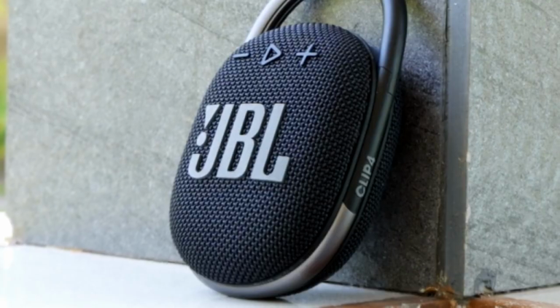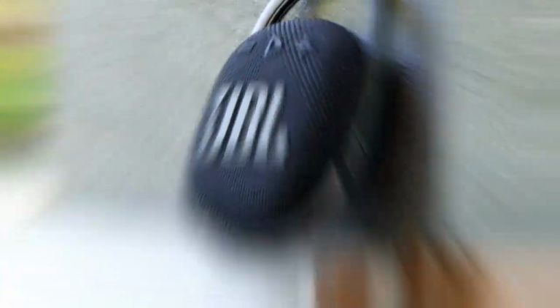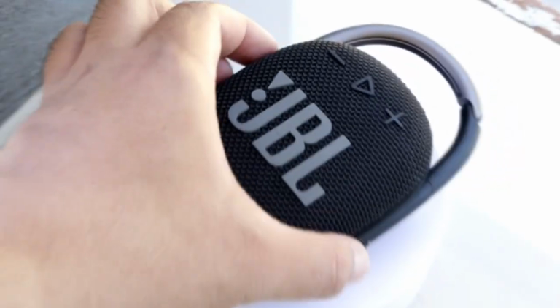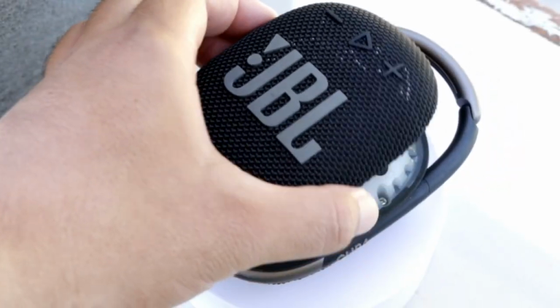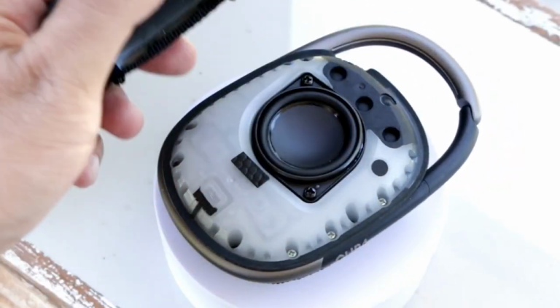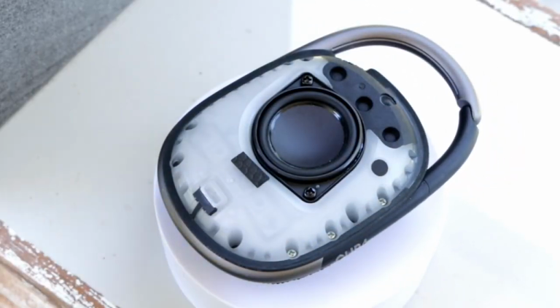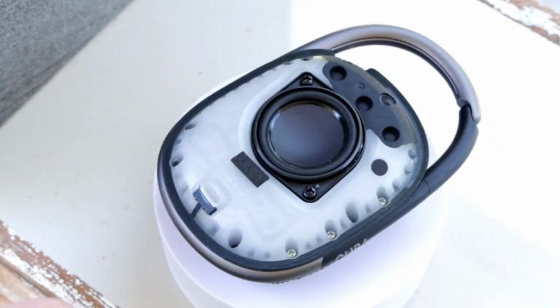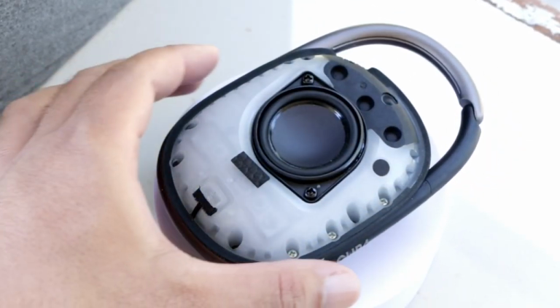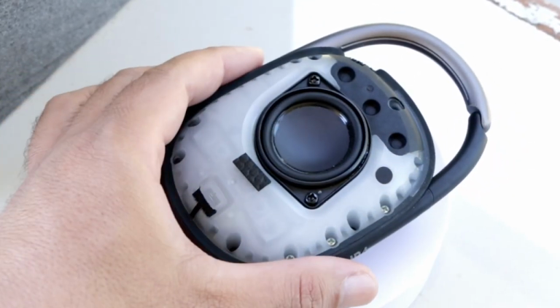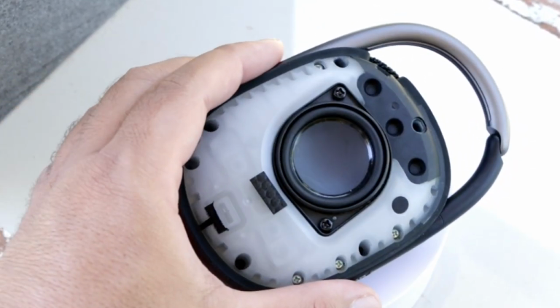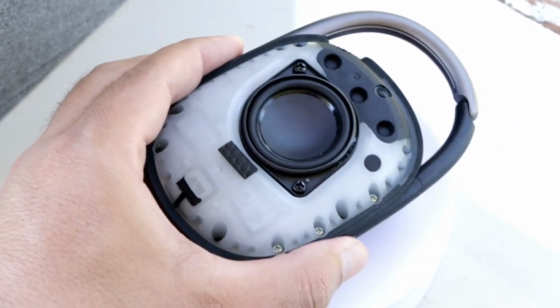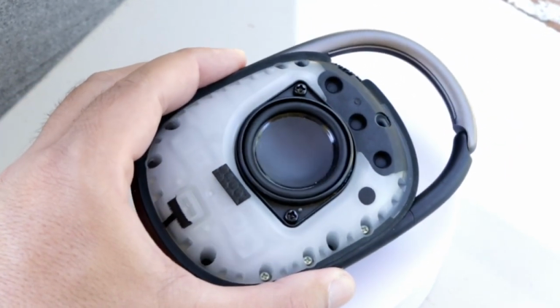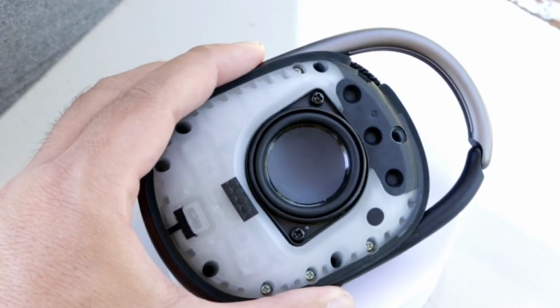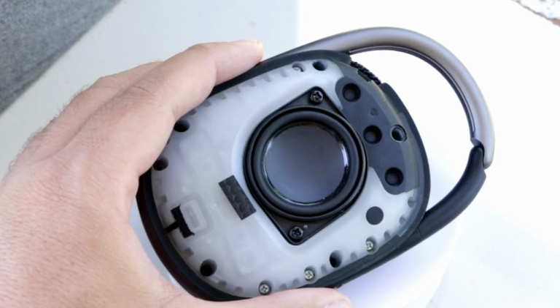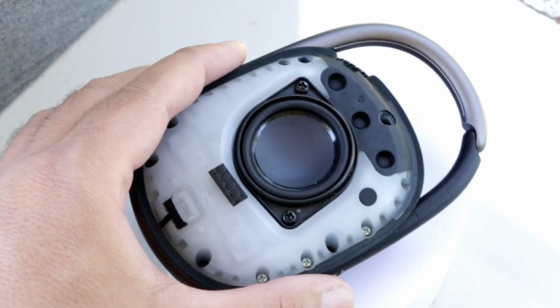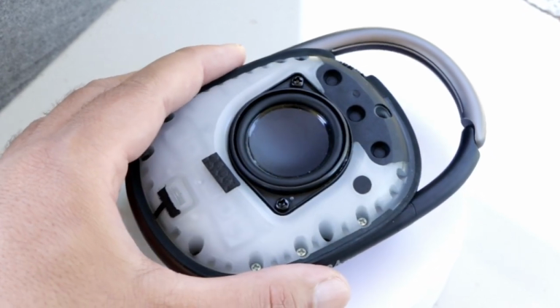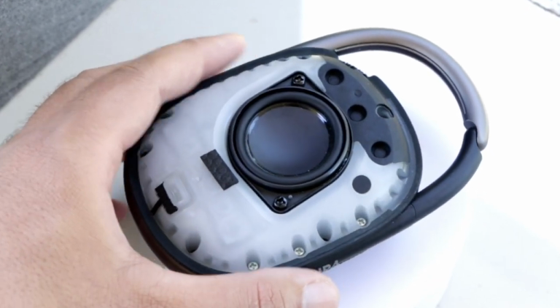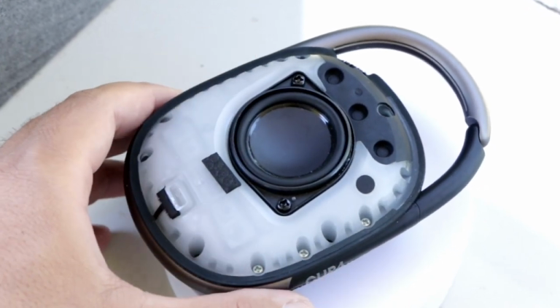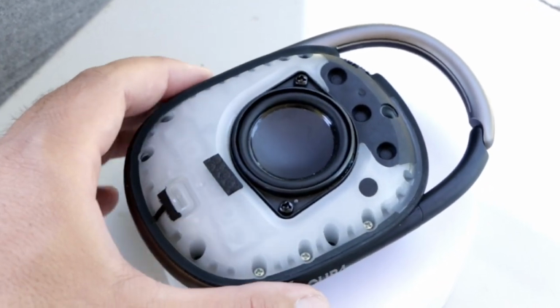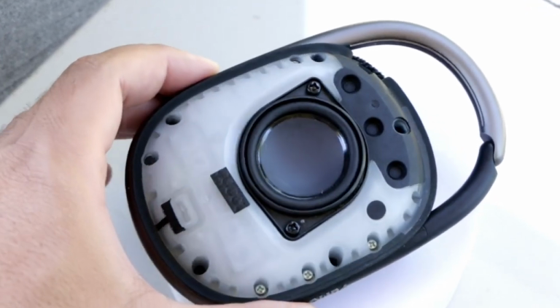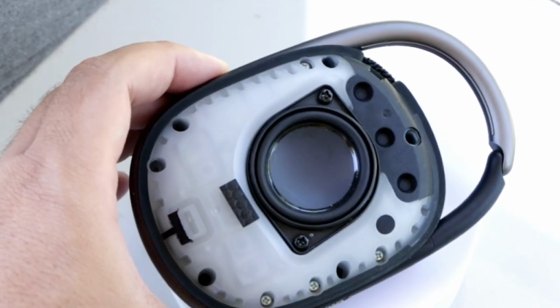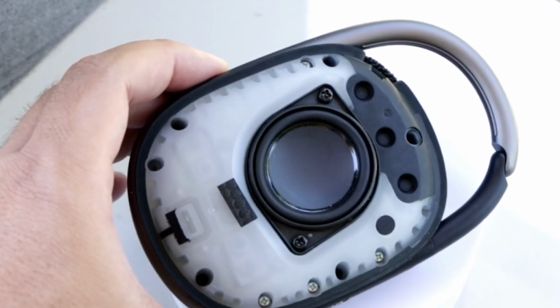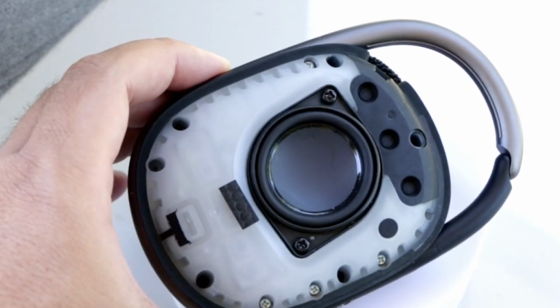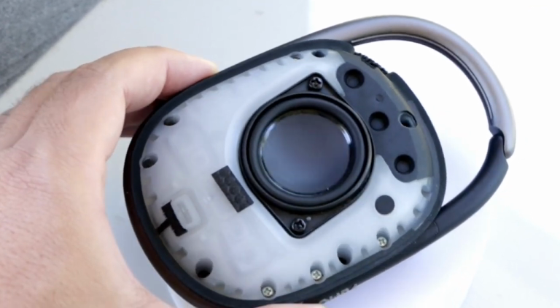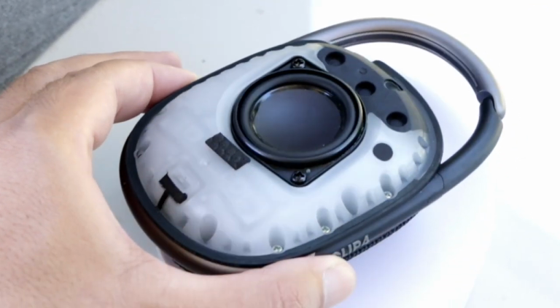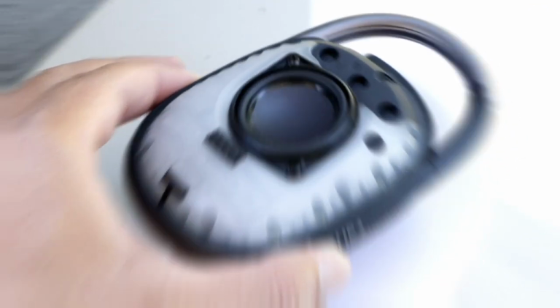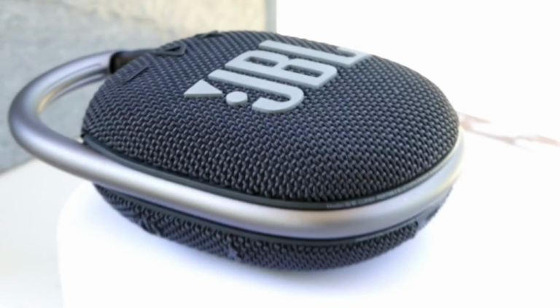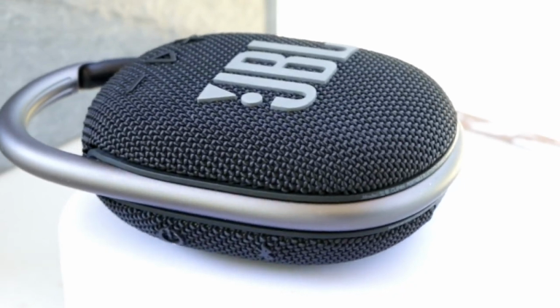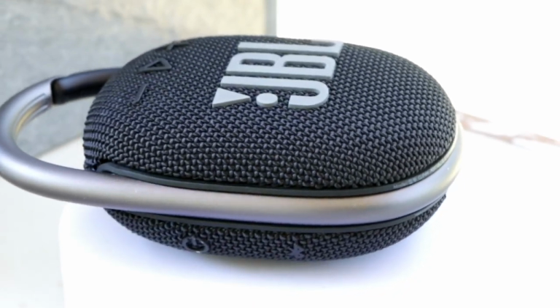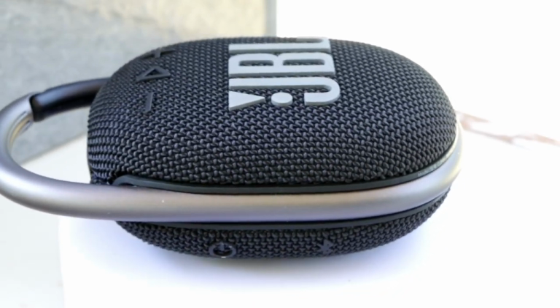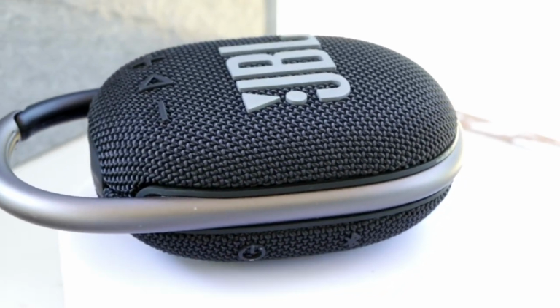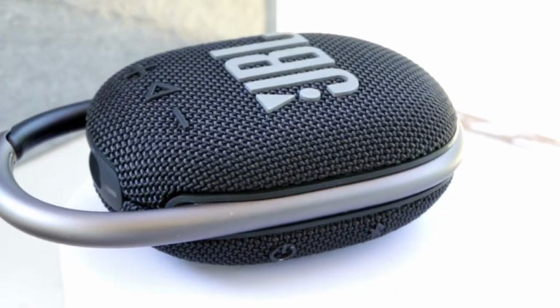Don't worry, it's nothing to do with the sound quality because this speaker is amazing when it comes to that. The bass is incredible and I was amazed at how good it can produce low sounds with such a small speaker driver. So JBL never fails in that area.